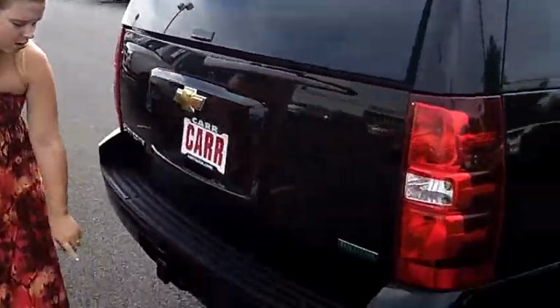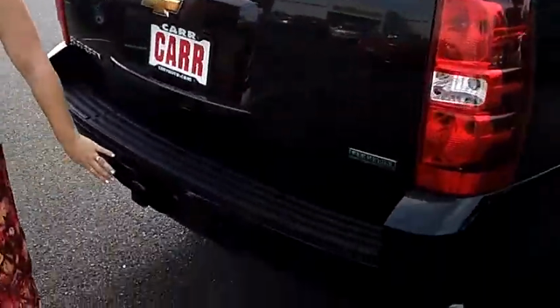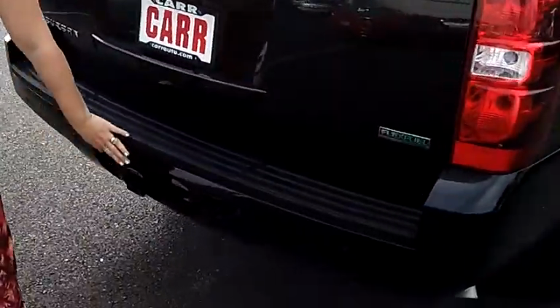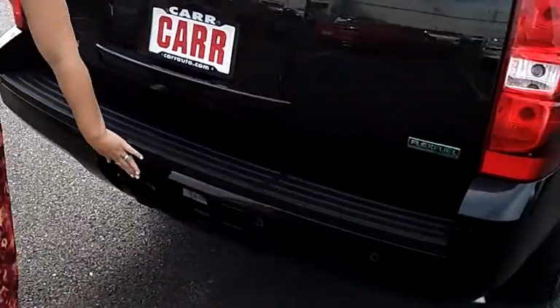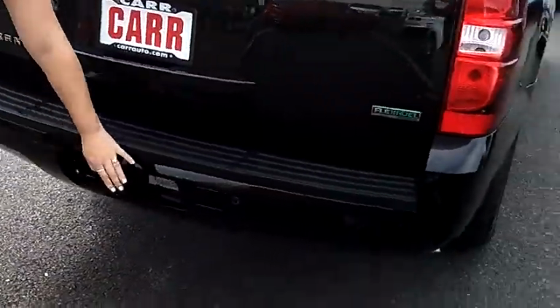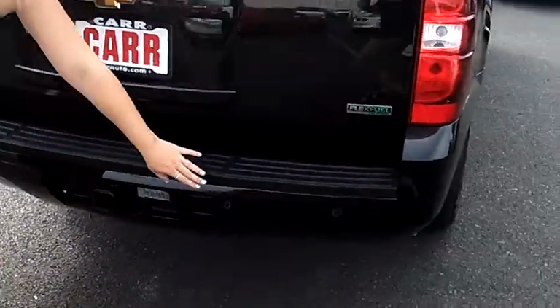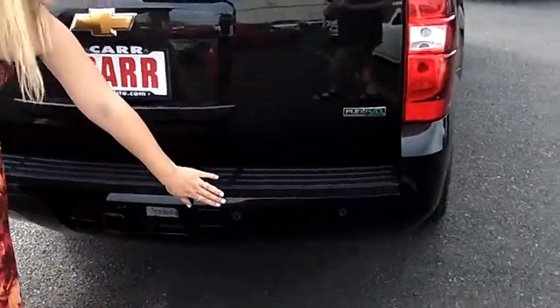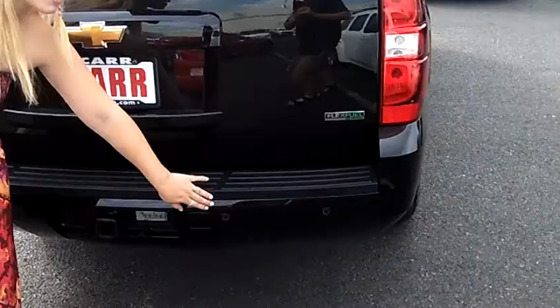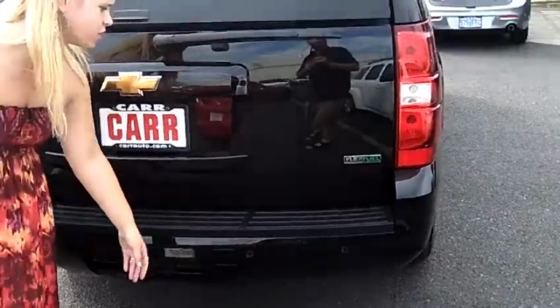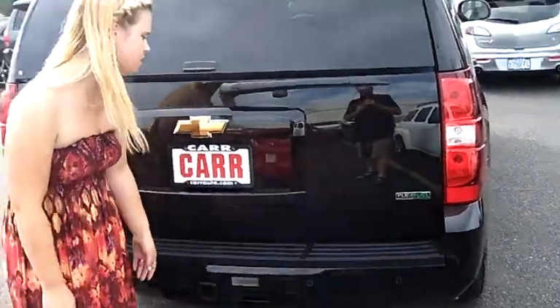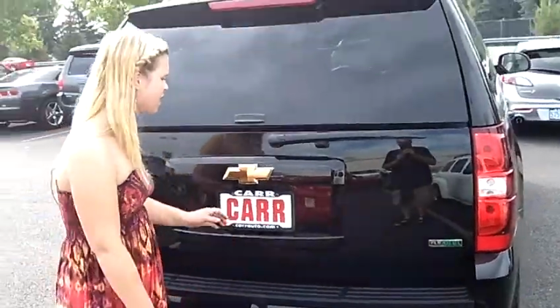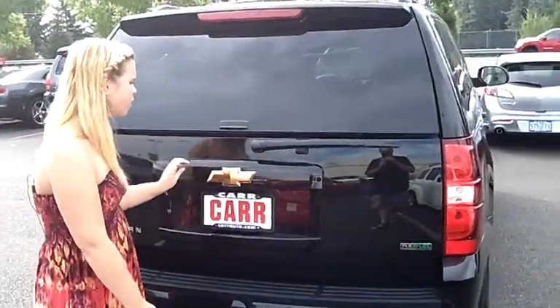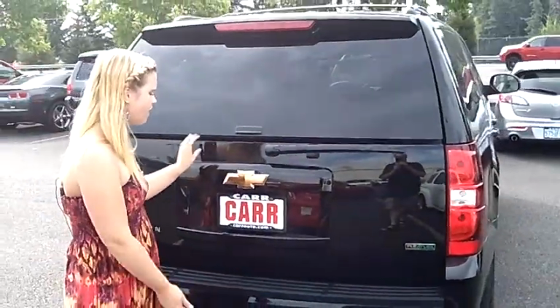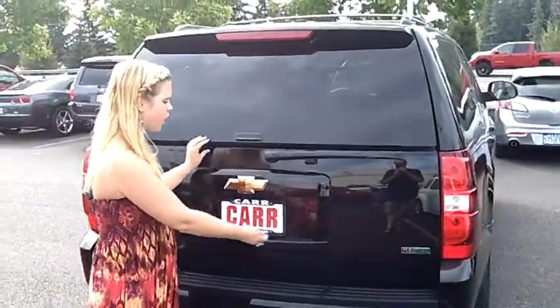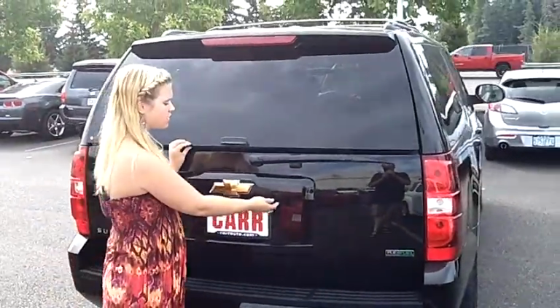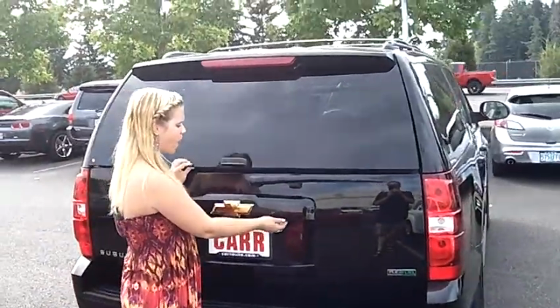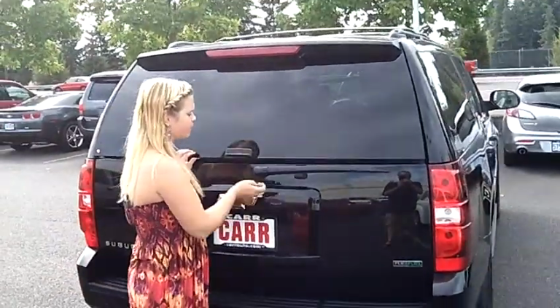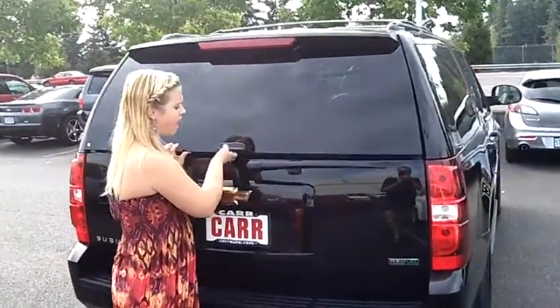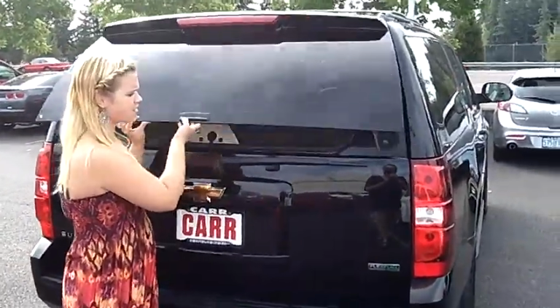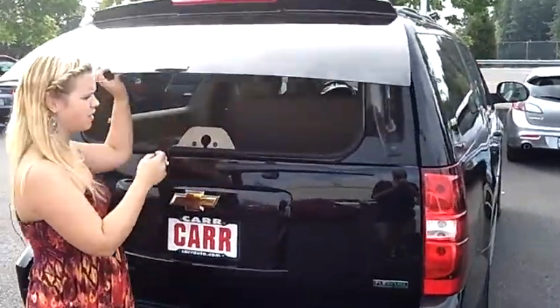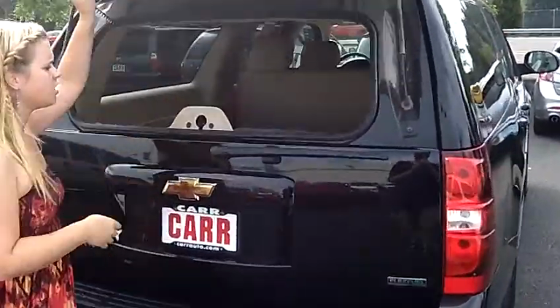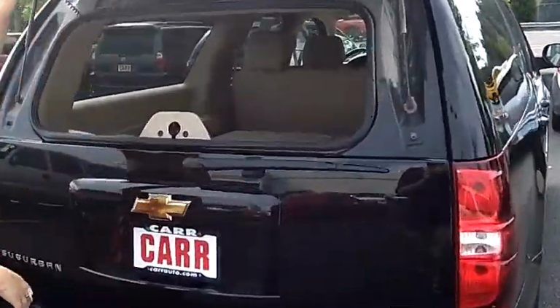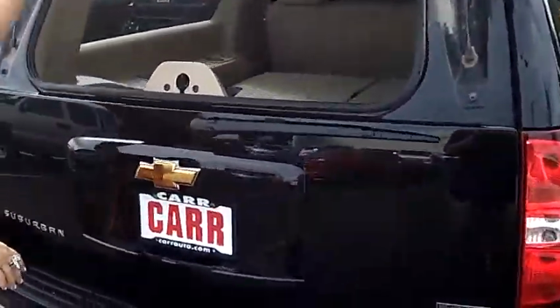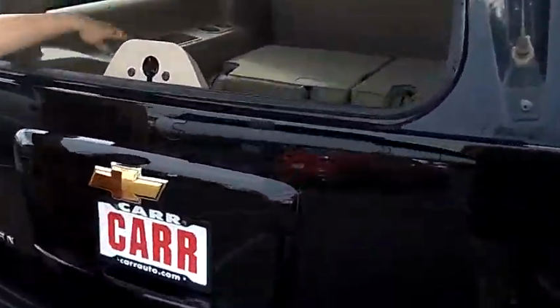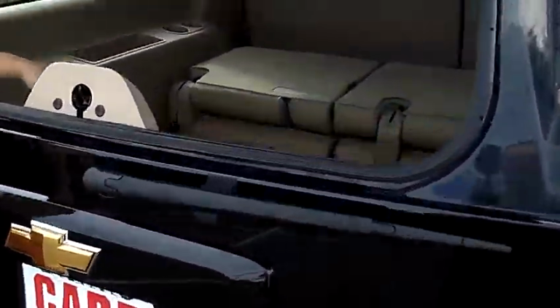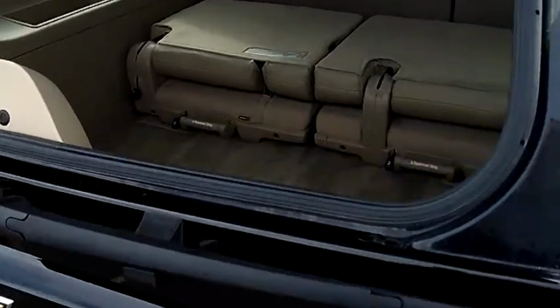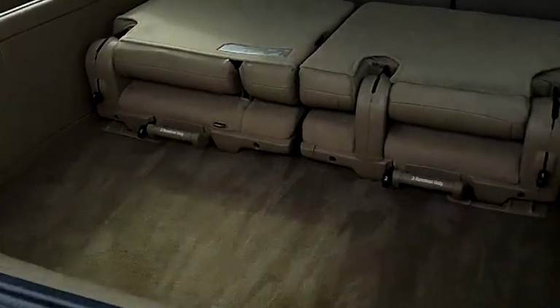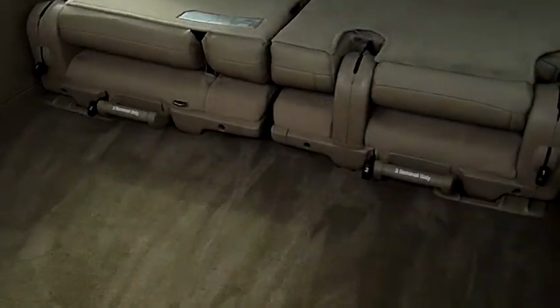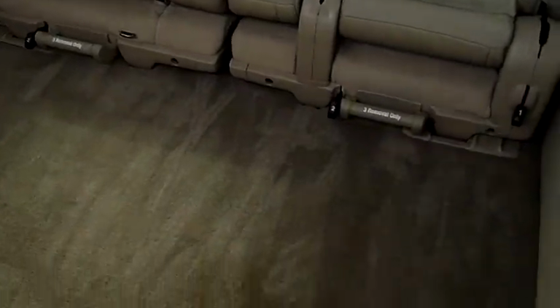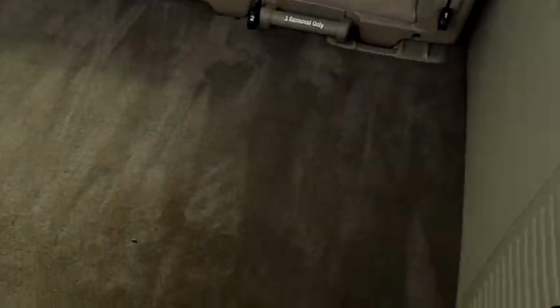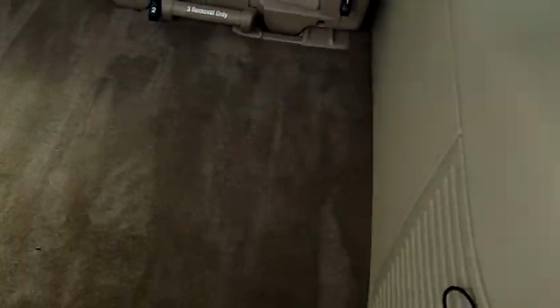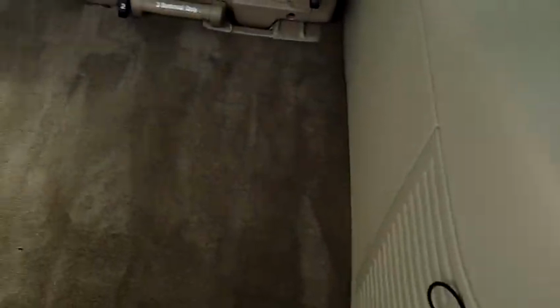Down here, also, we have the towing package, as well as the backup sensors. One of my favorite options is the pop-up glass — you just pop that open and put your bags in there. You don't have to open up the whole hatch.